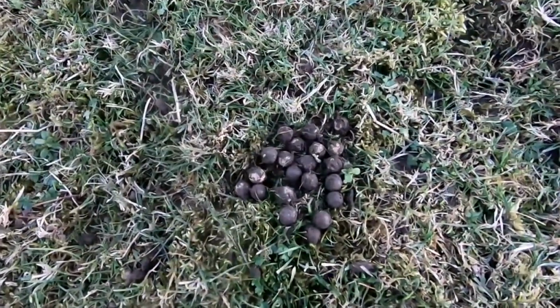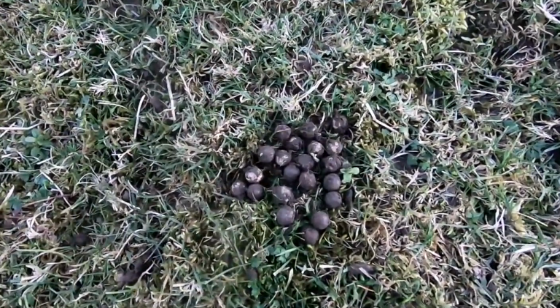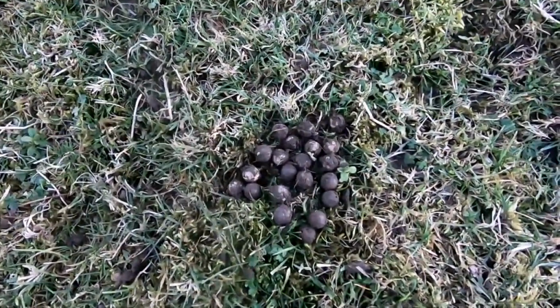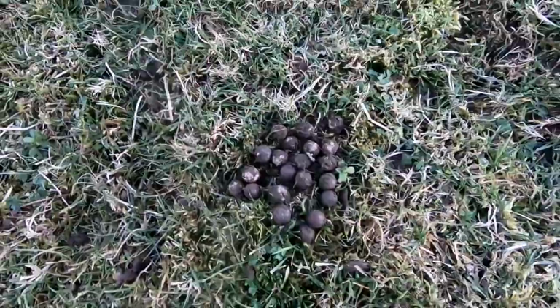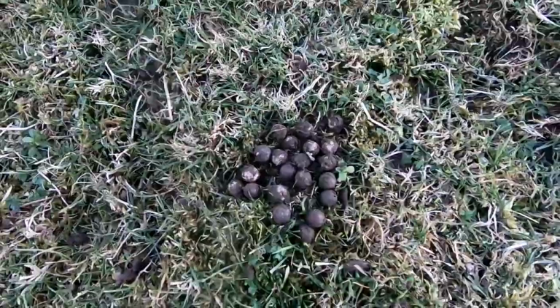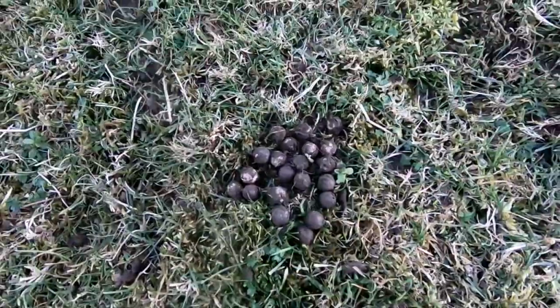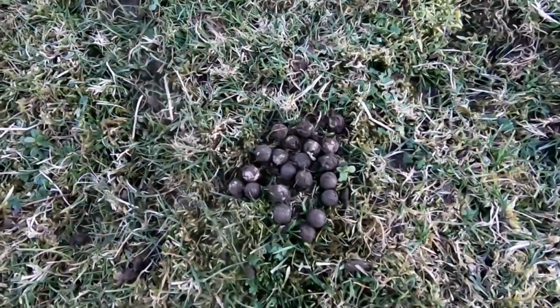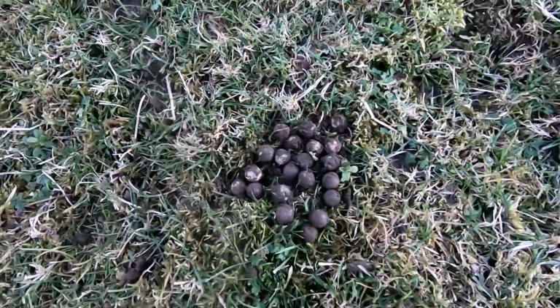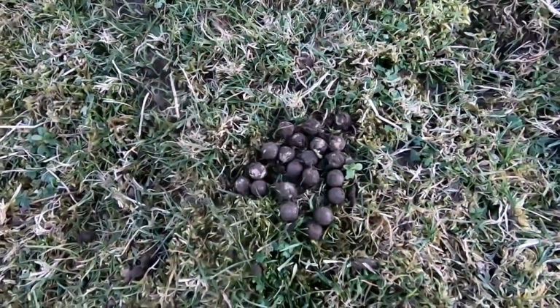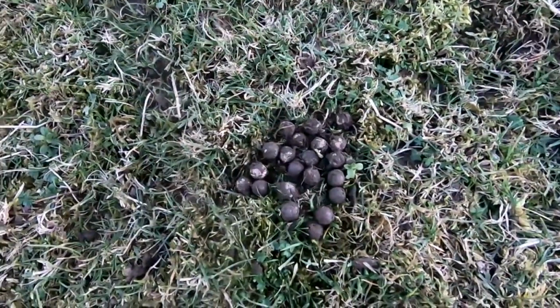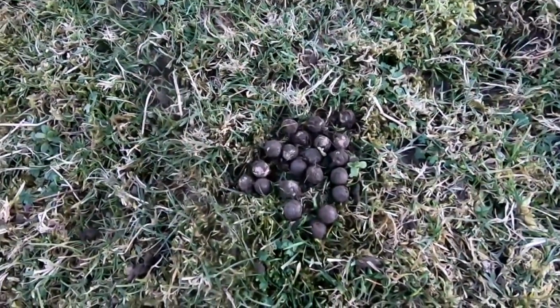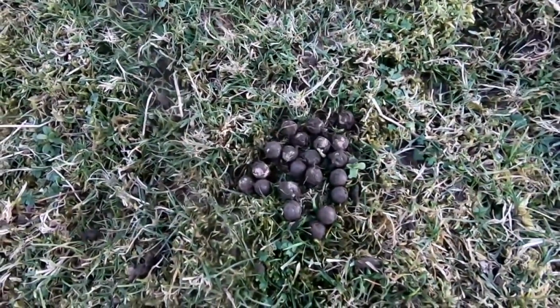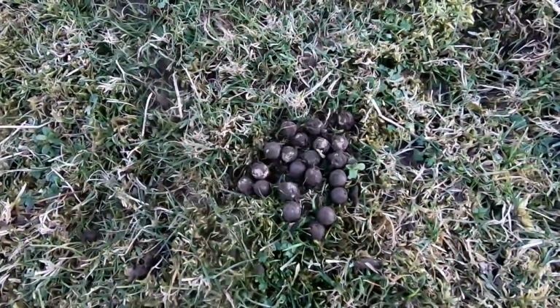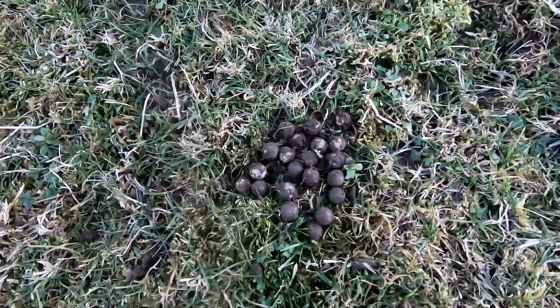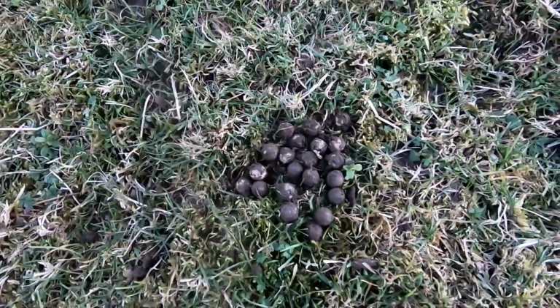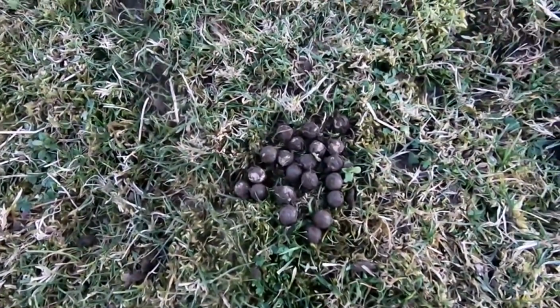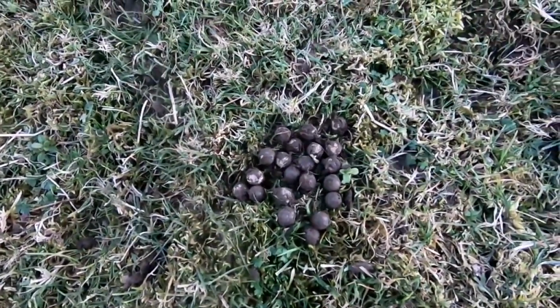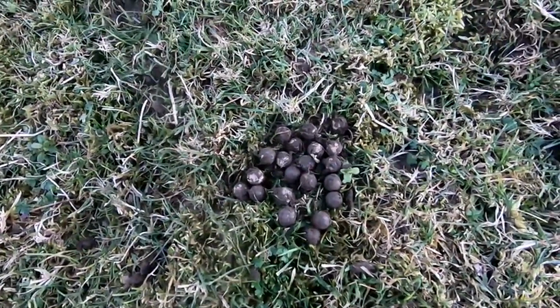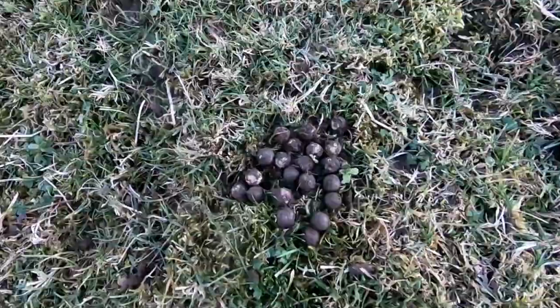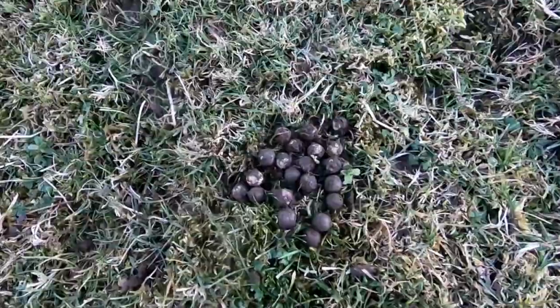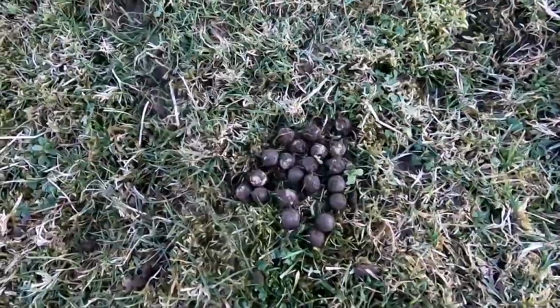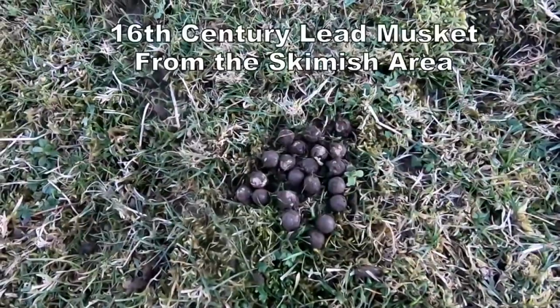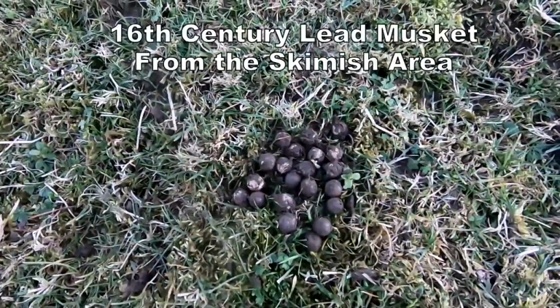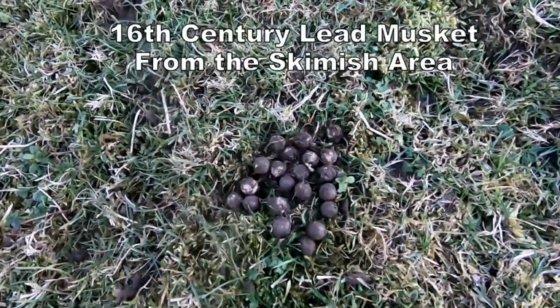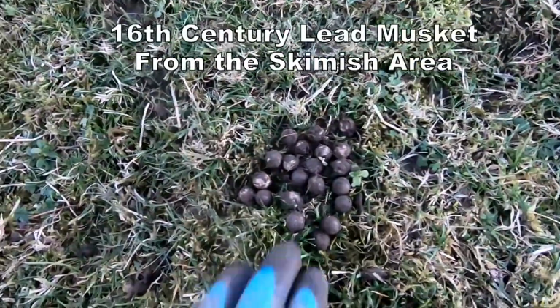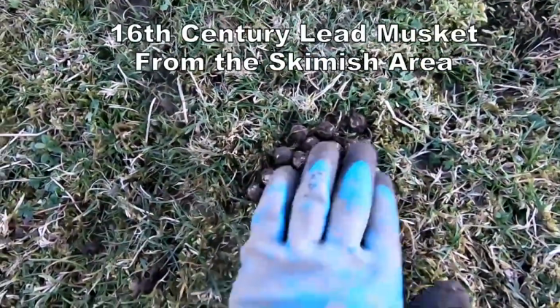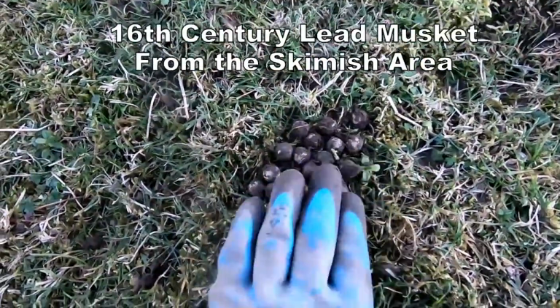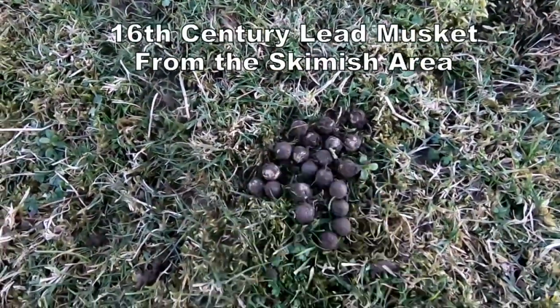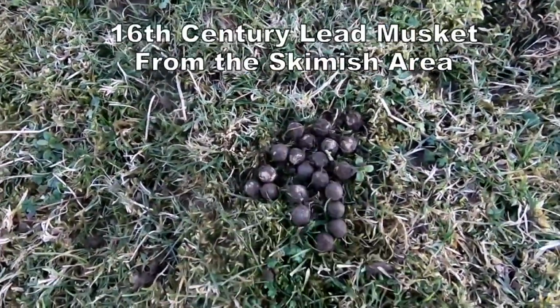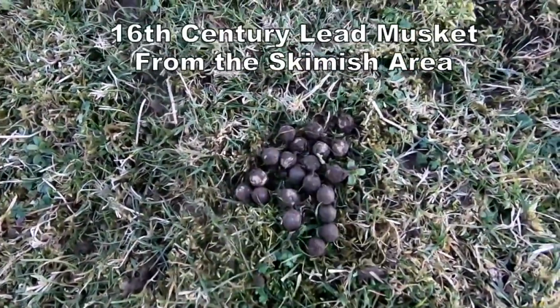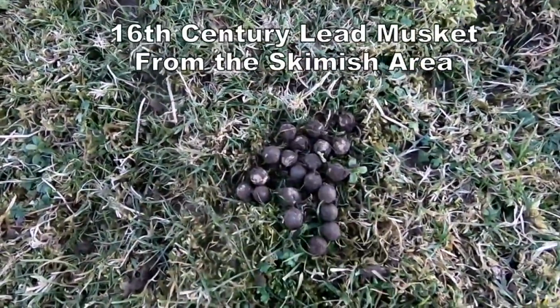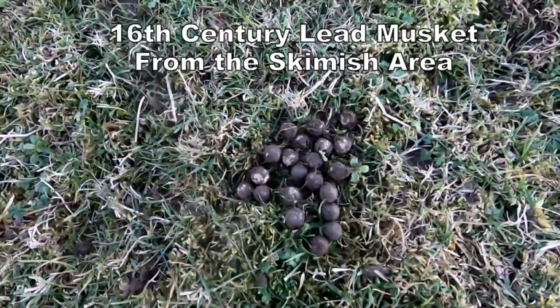About 20 musket shot out of this field, so there's been a bit of a skirmish in the 16th century with the Roundheads and the Royalists. I think there's a lot more yet.